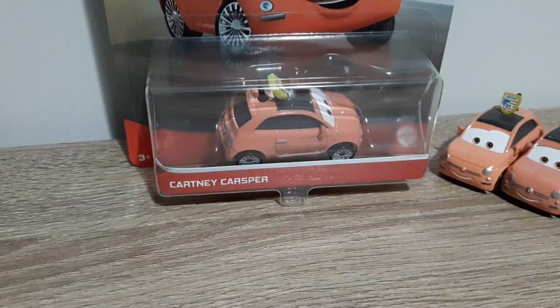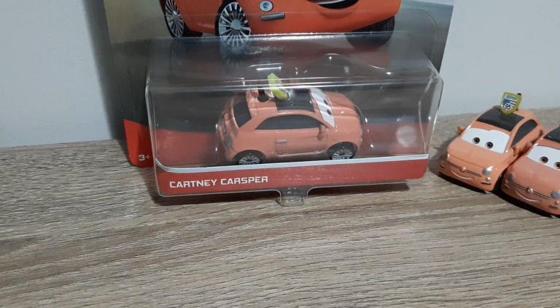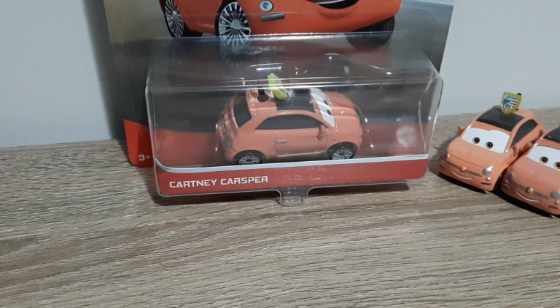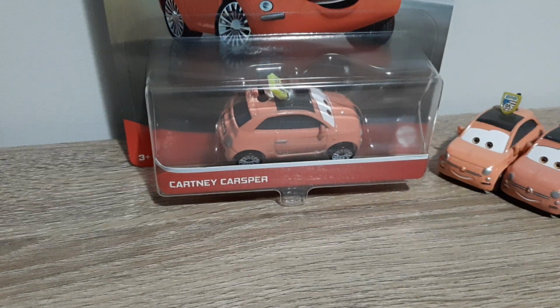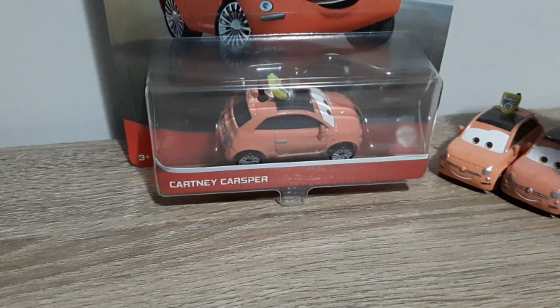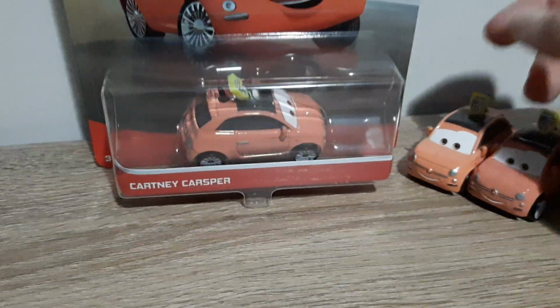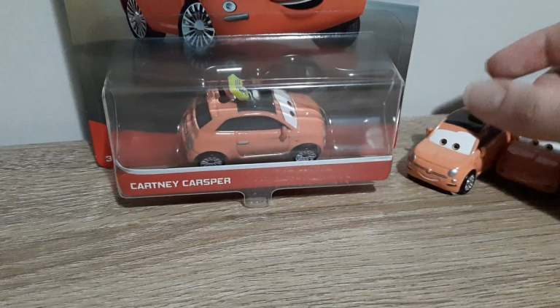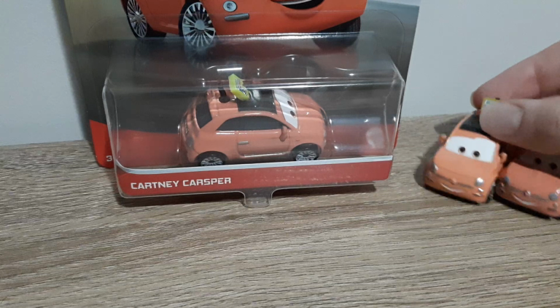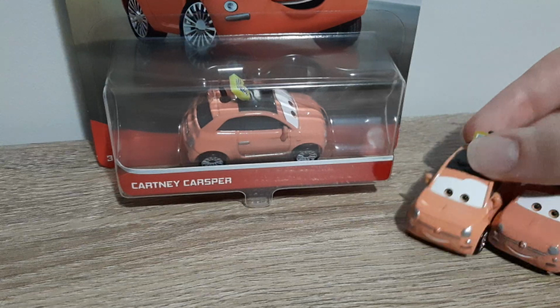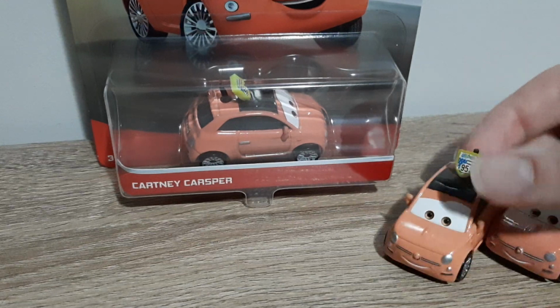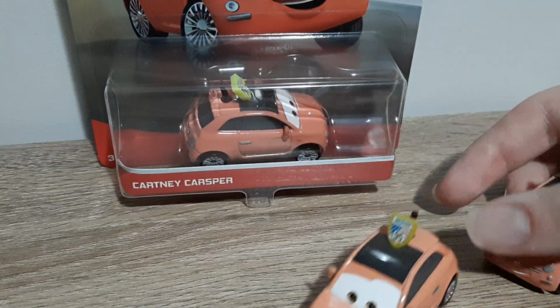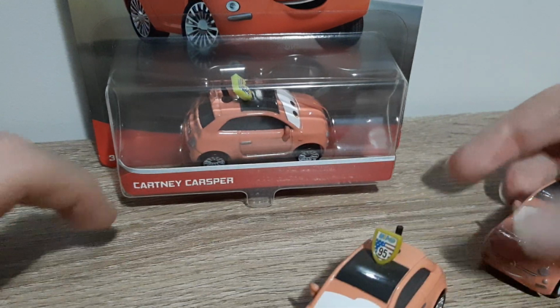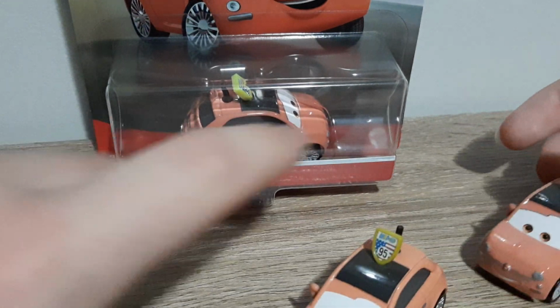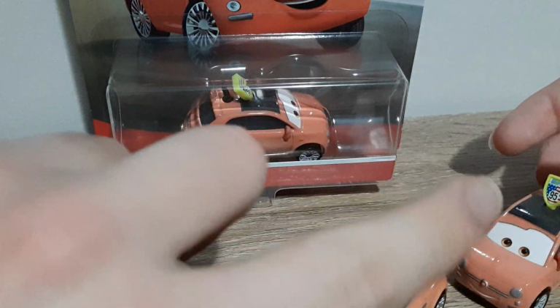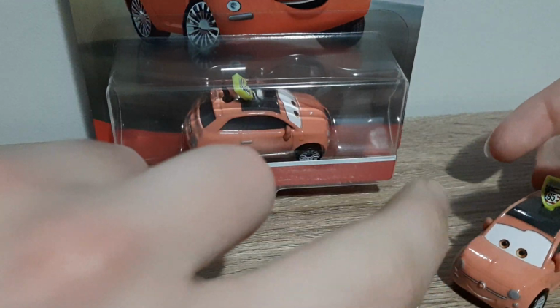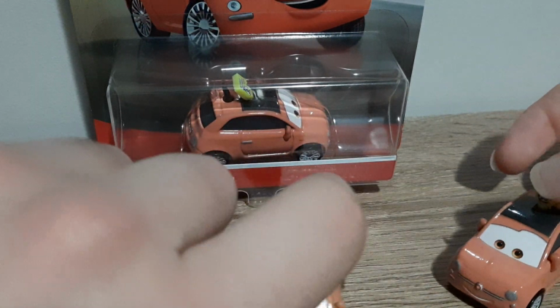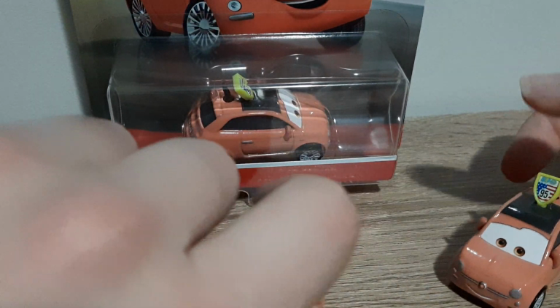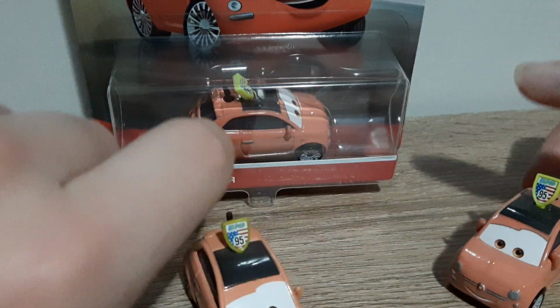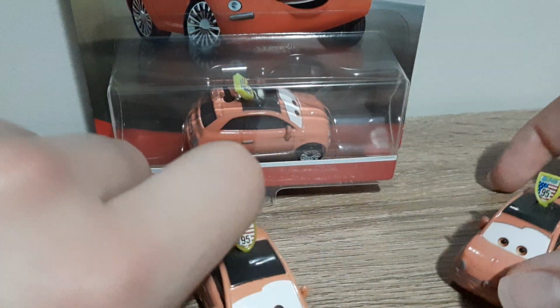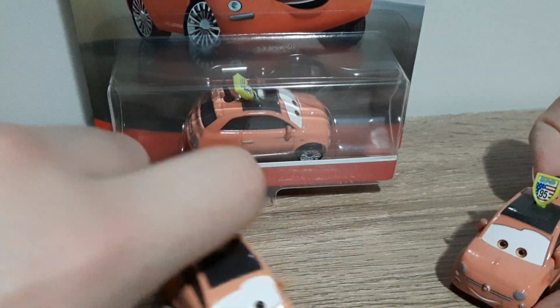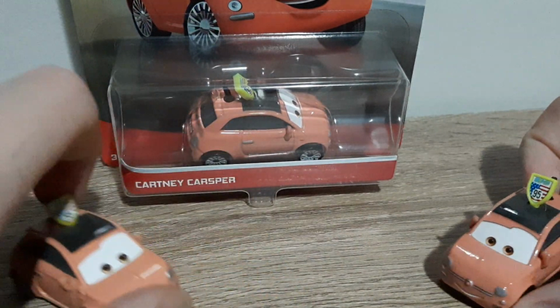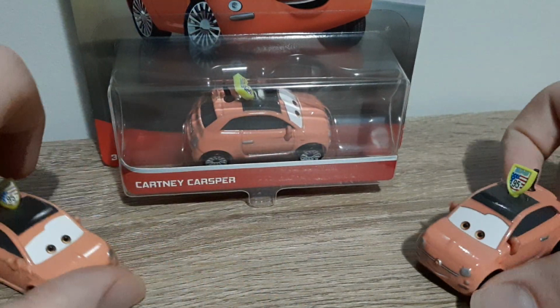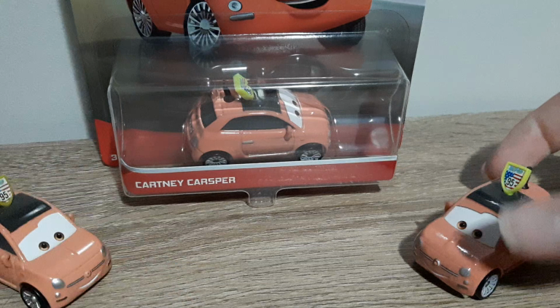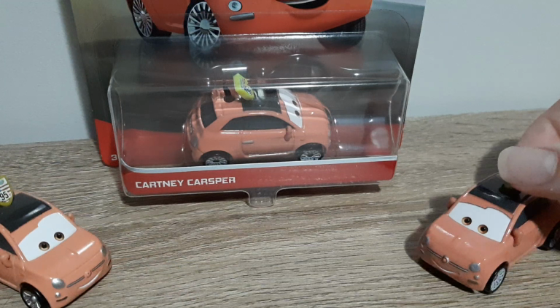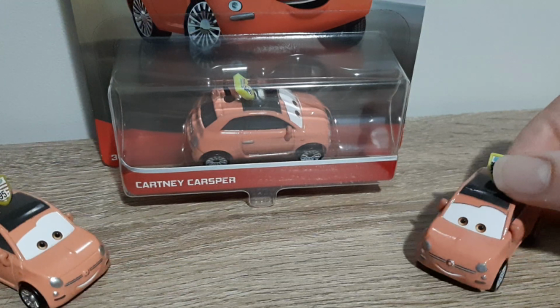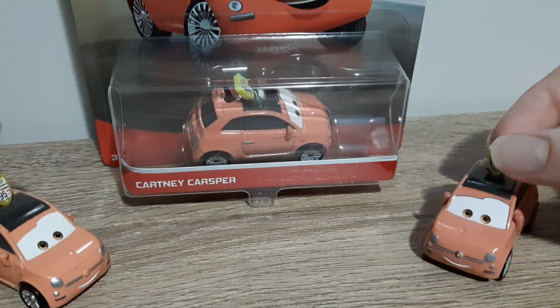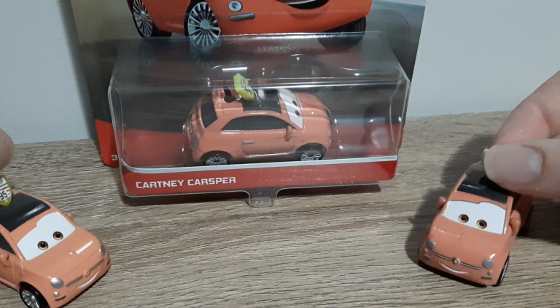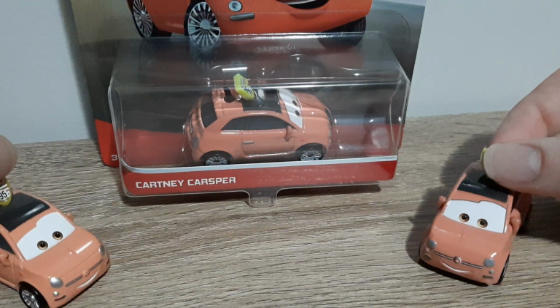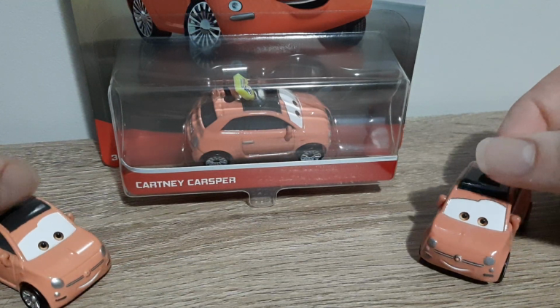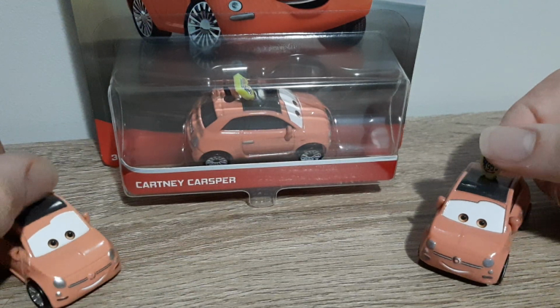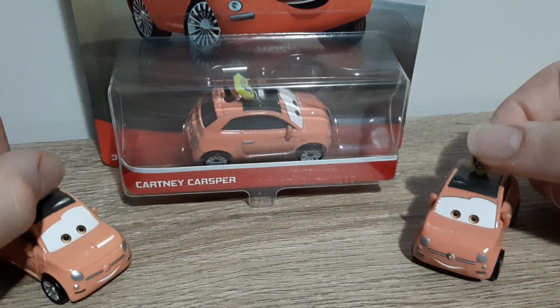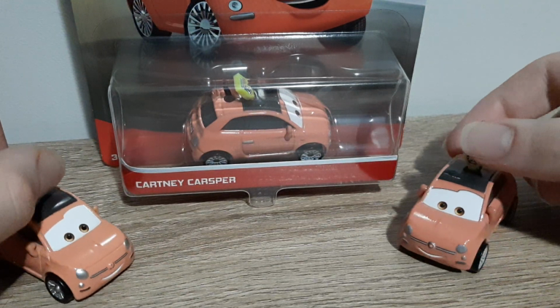We'll have a look at her die-cast and compare her to the Thailand variant — this is the last die-cast review from the 2021 Singles Case-D. Random fun fact for you.